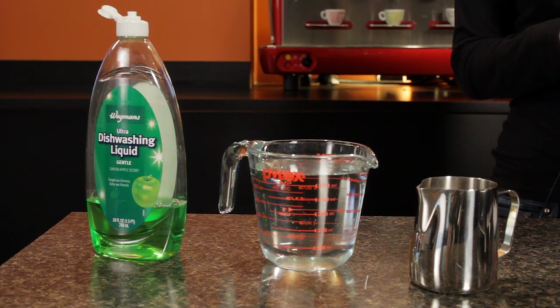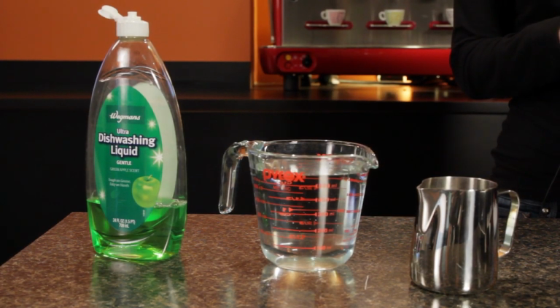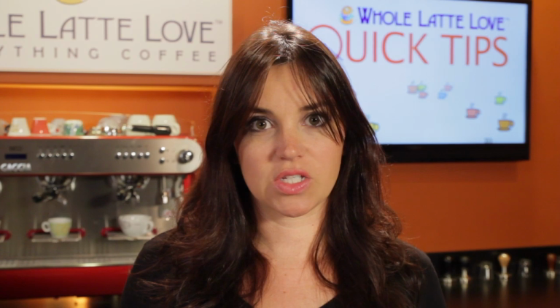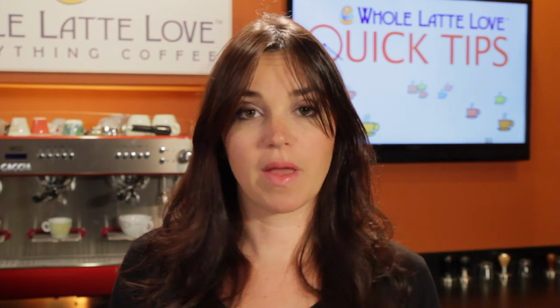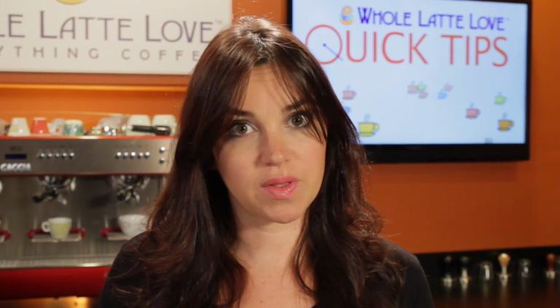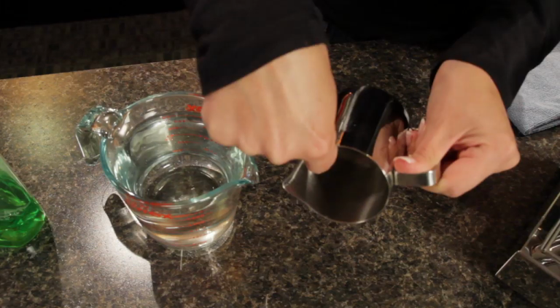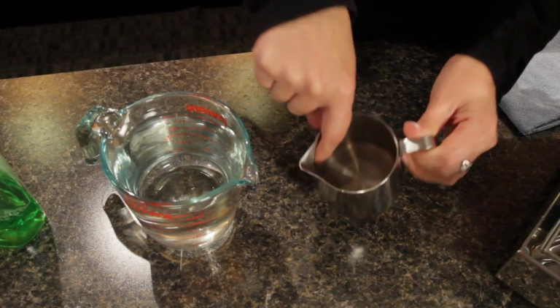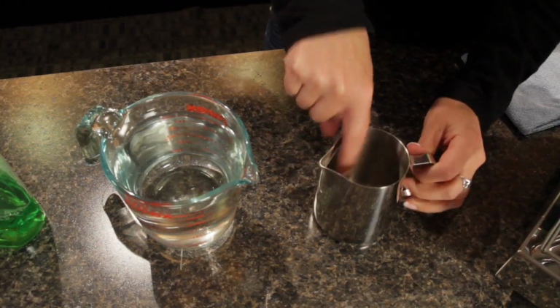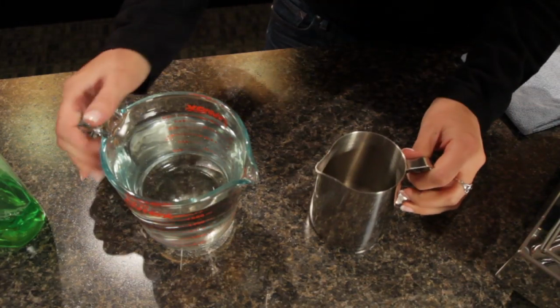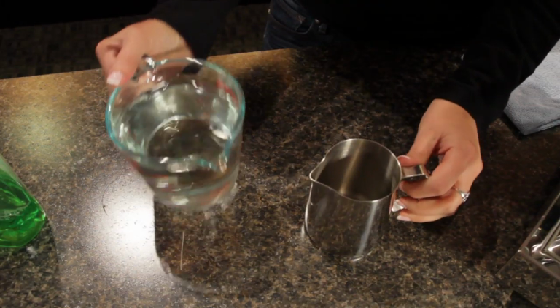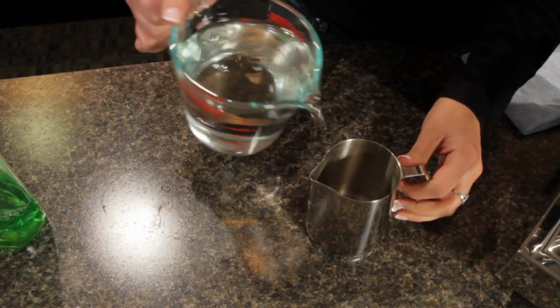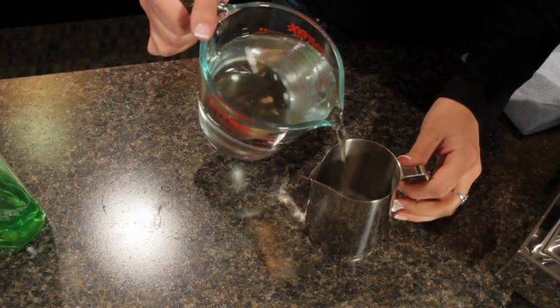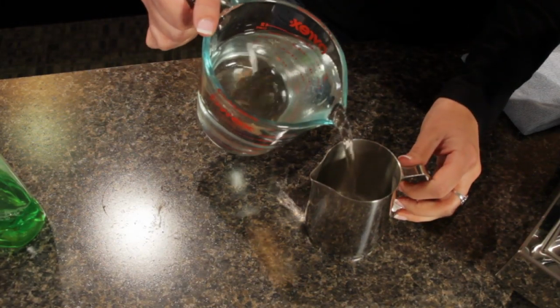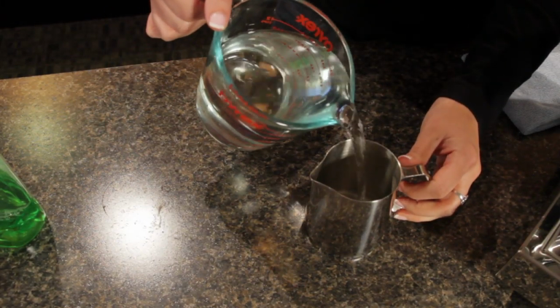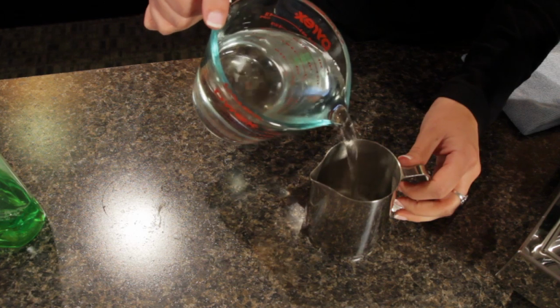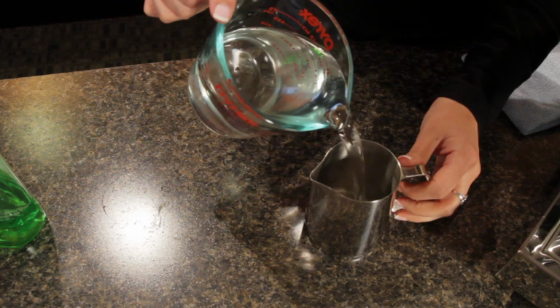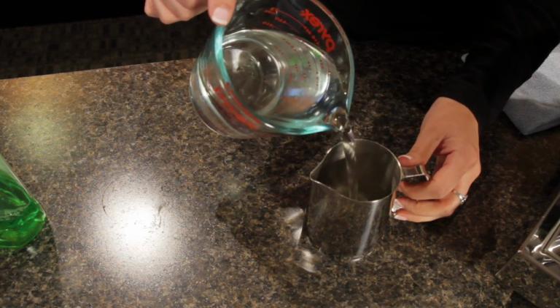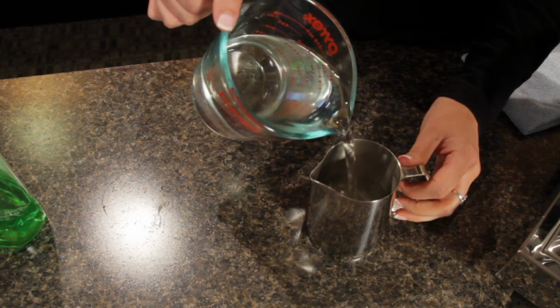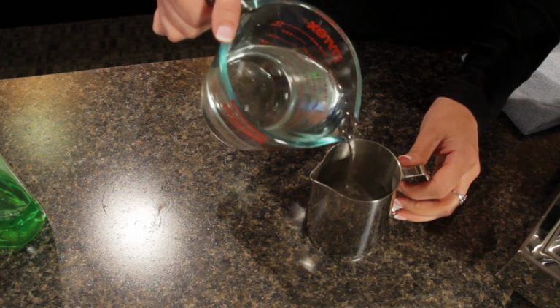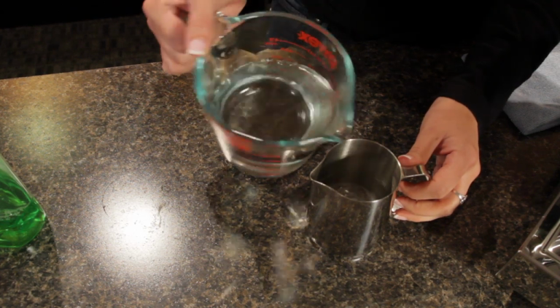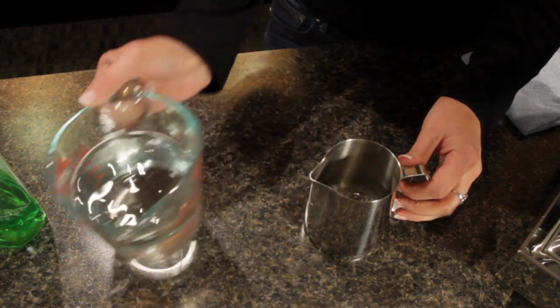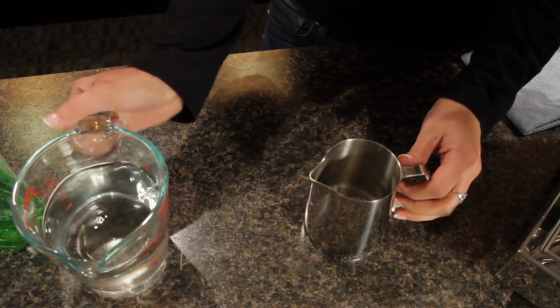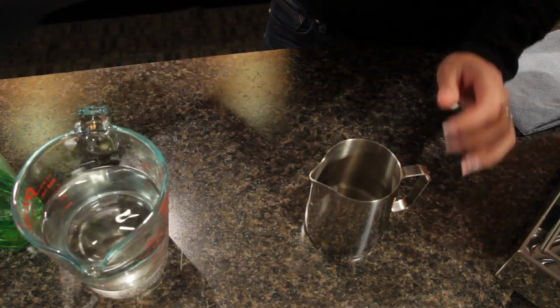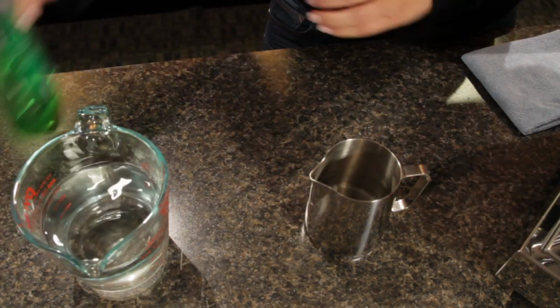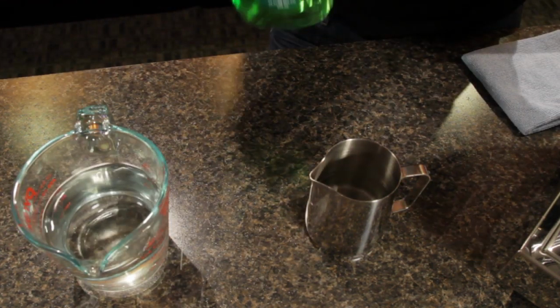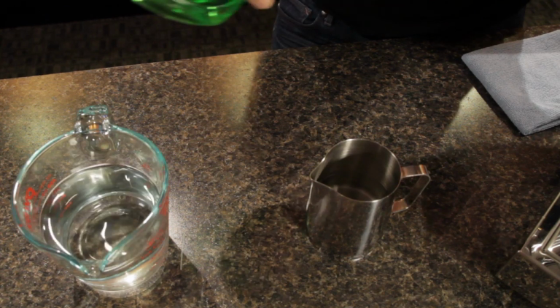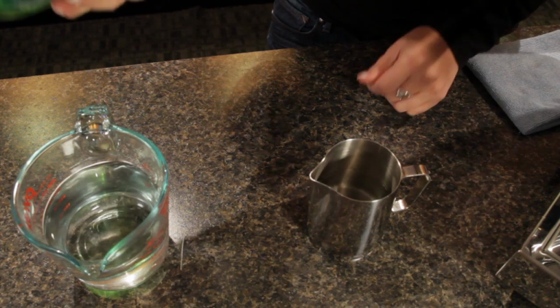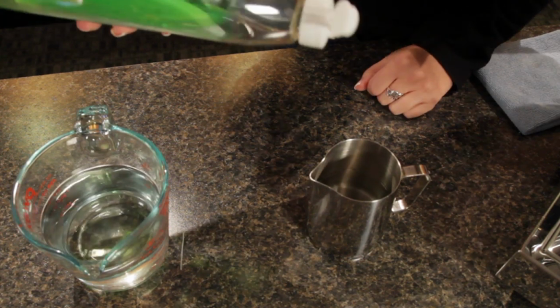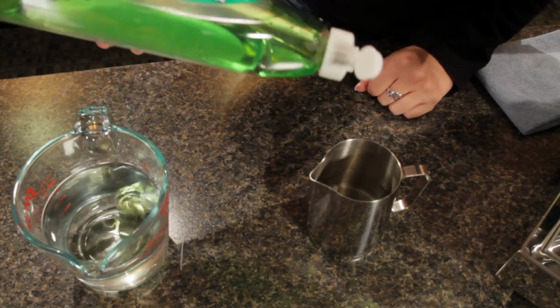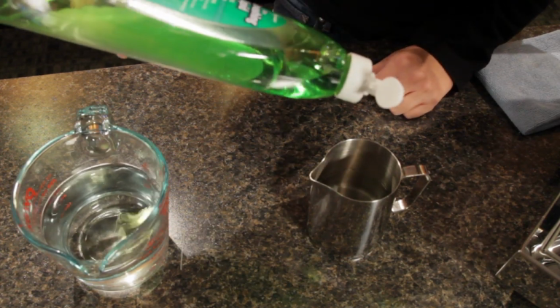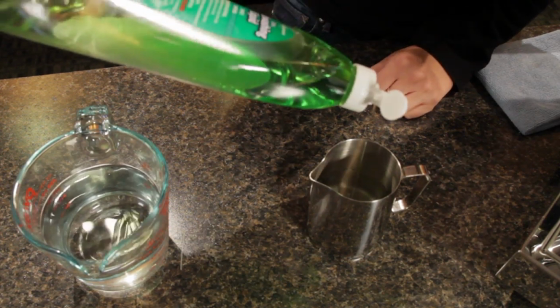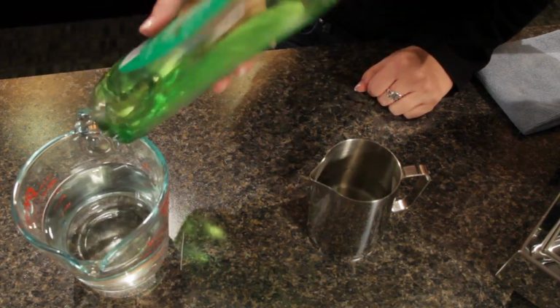So what I'm going to do is just fill my pitcher with some water just below the spout, and I'm going to add just a little bit of dish soap.